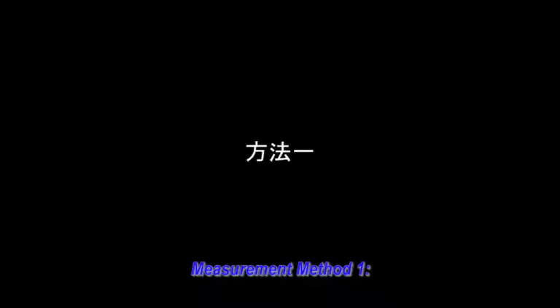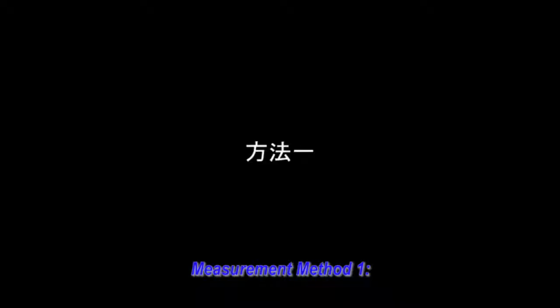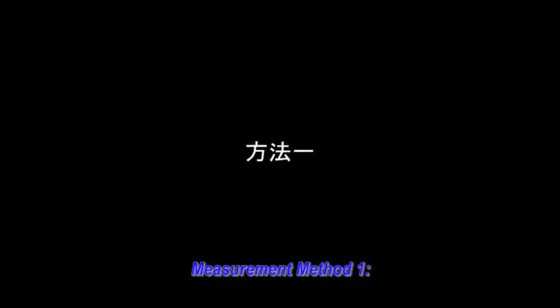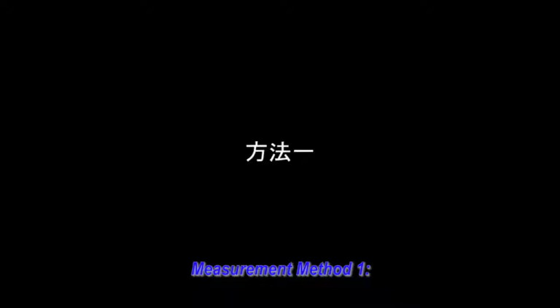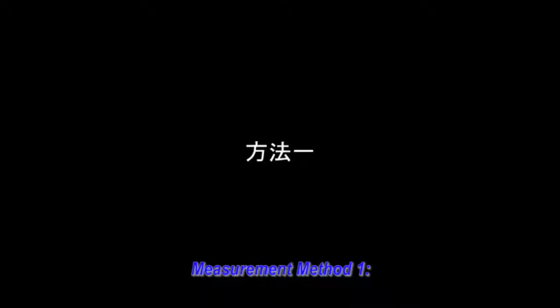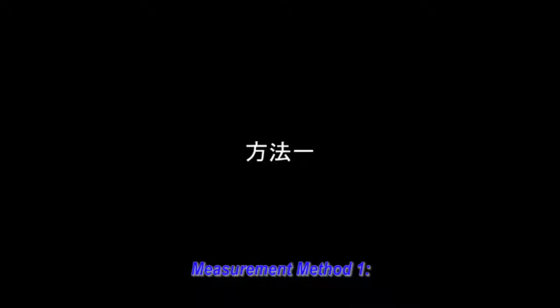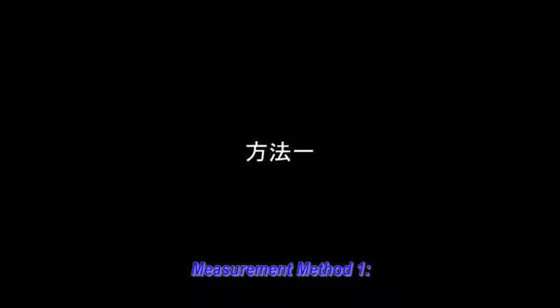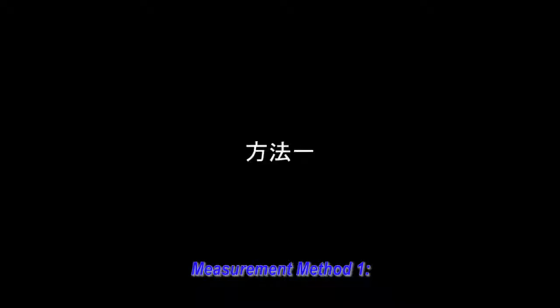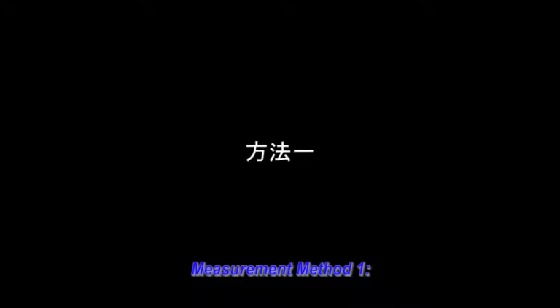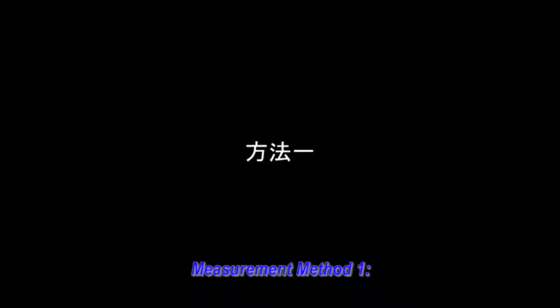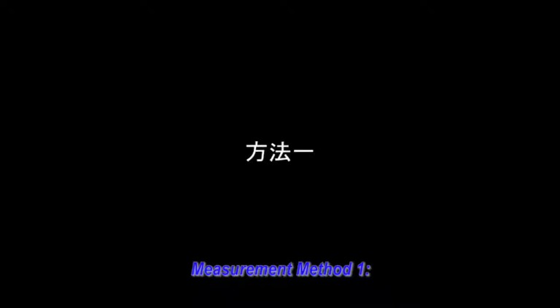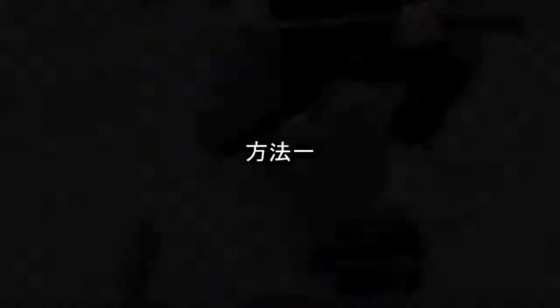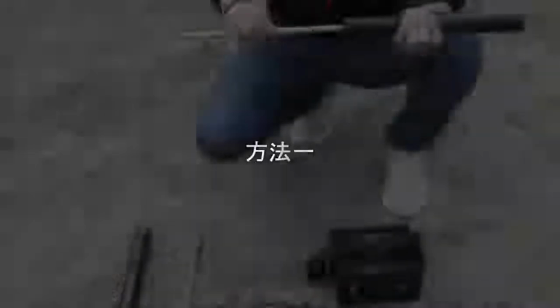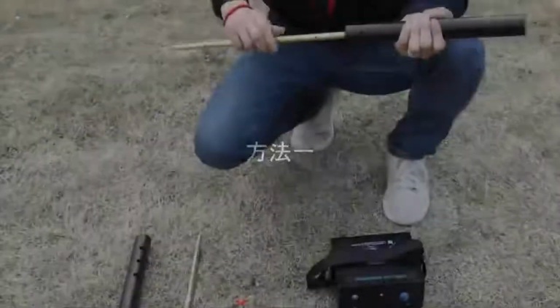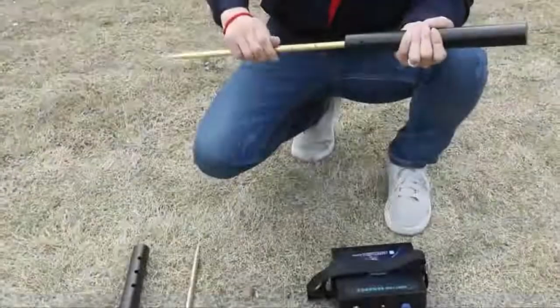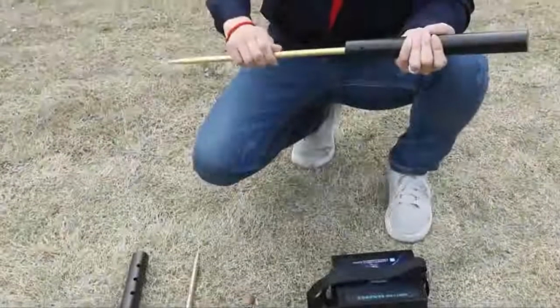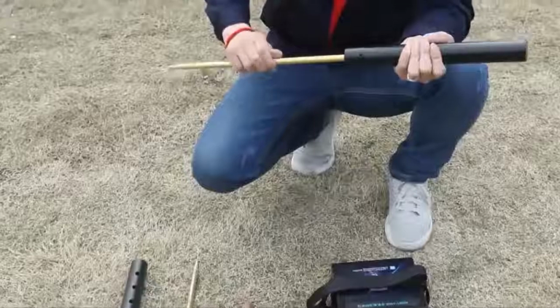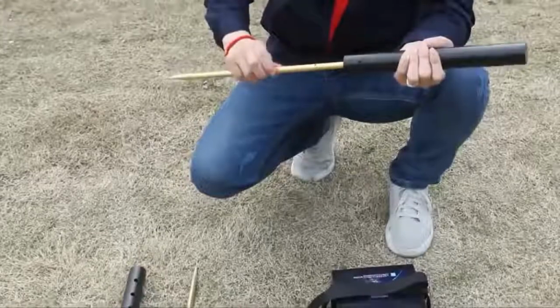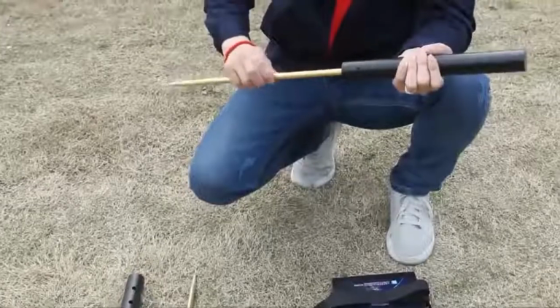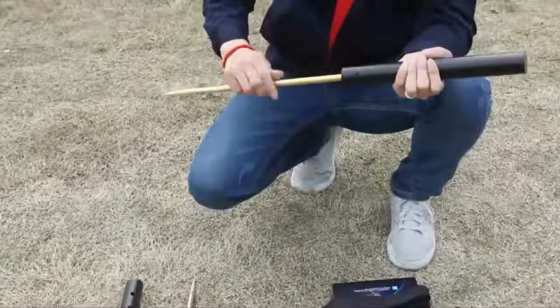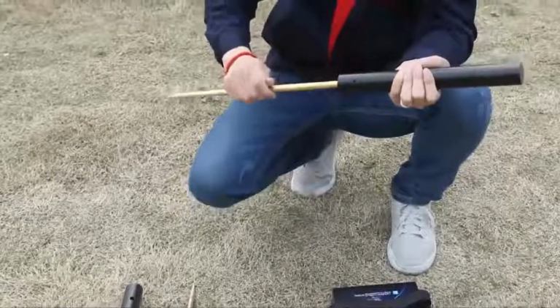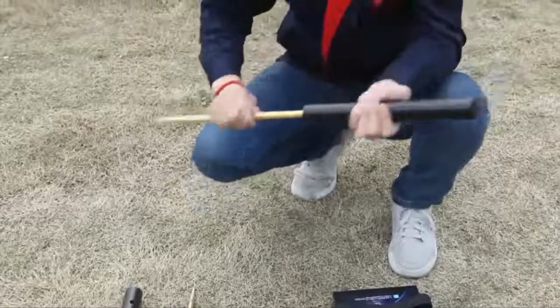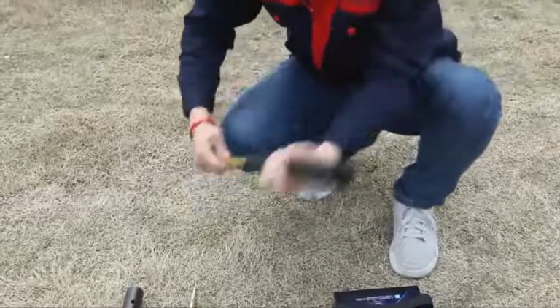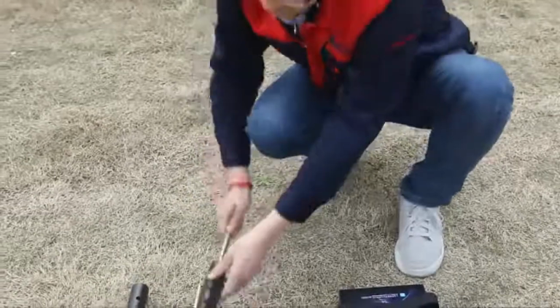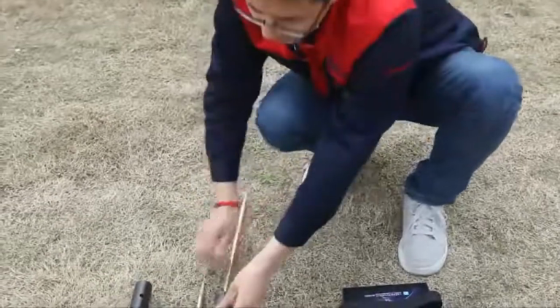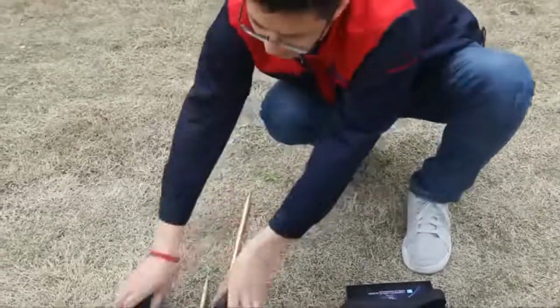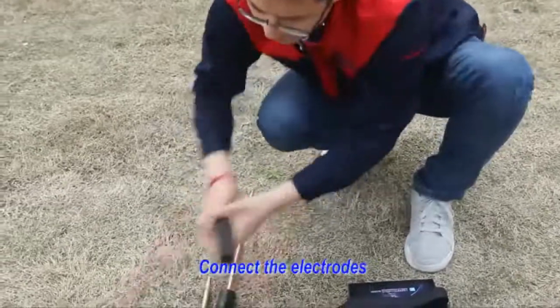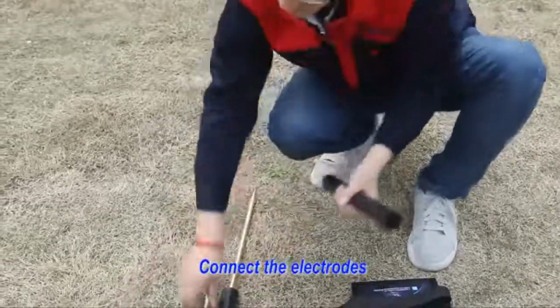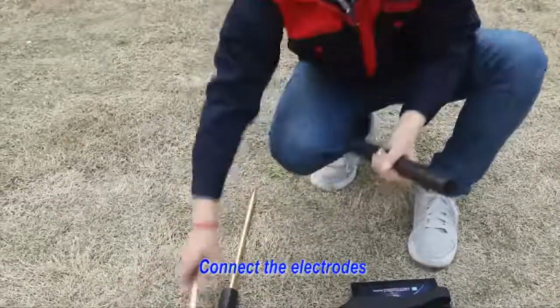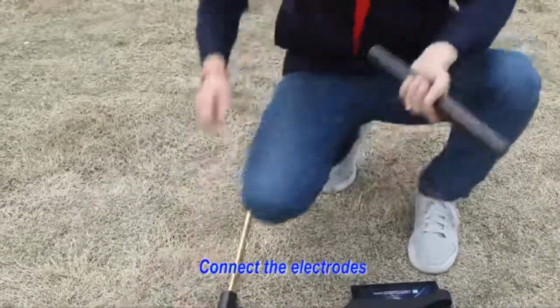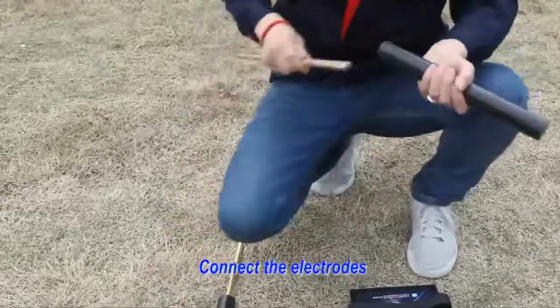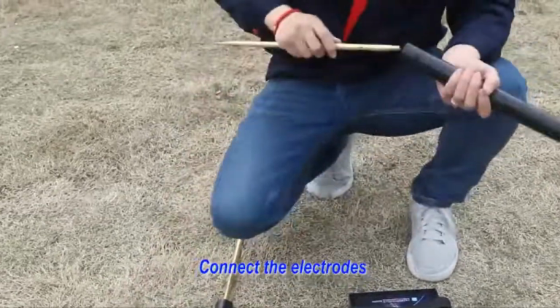Measurement method 1, operation. First, connect the electrode.